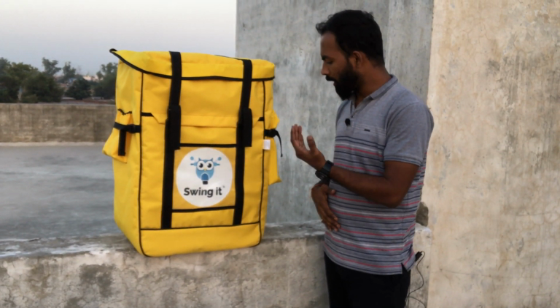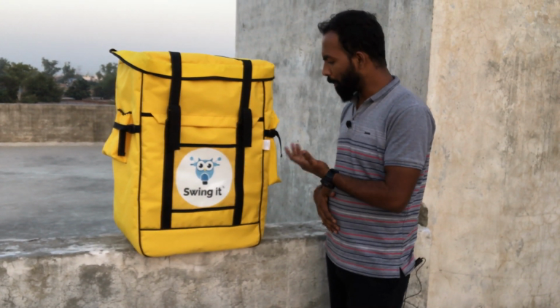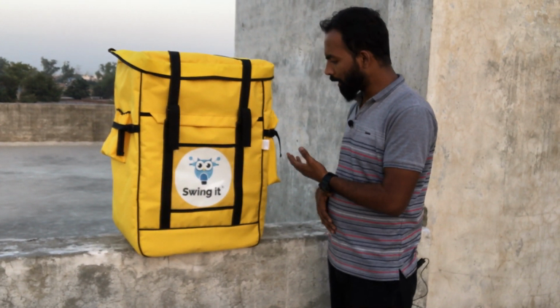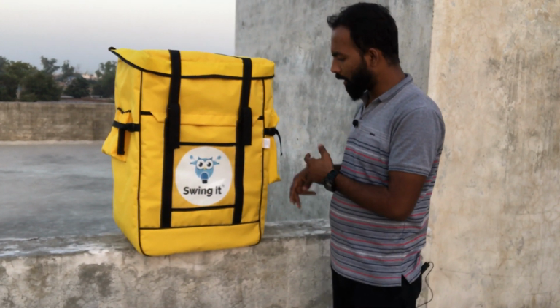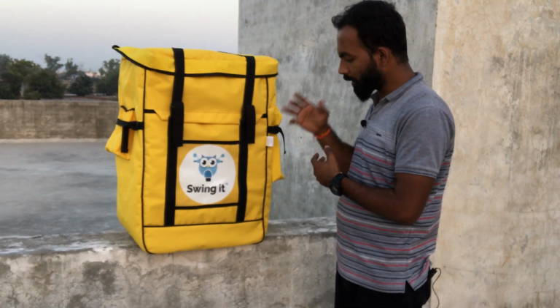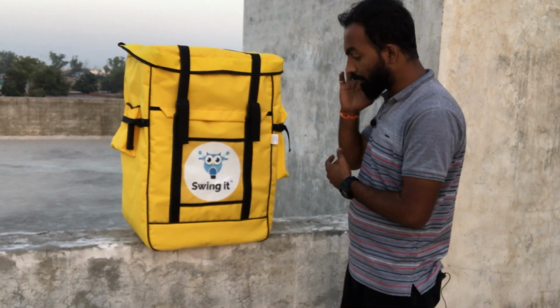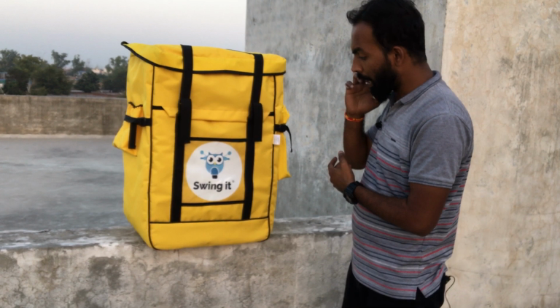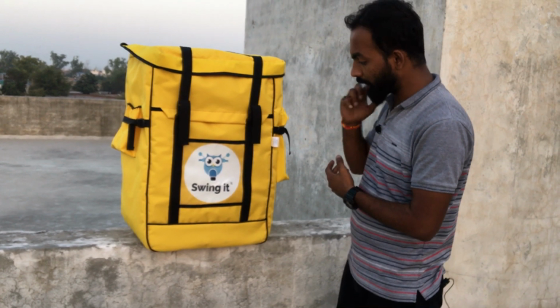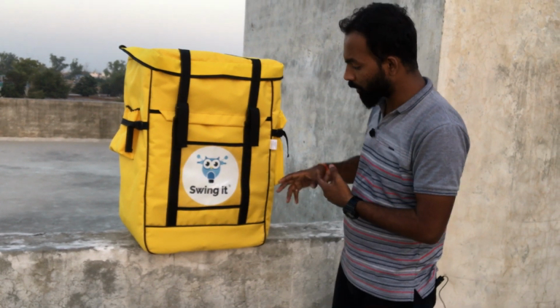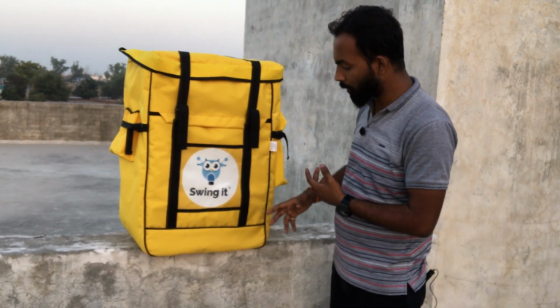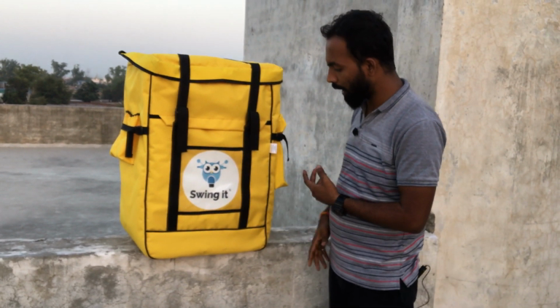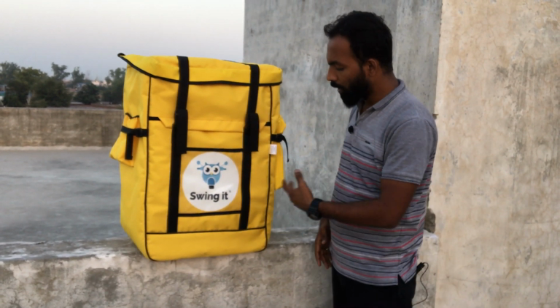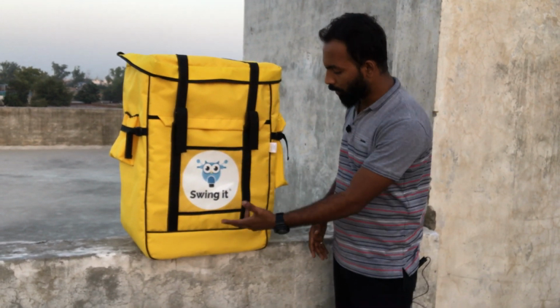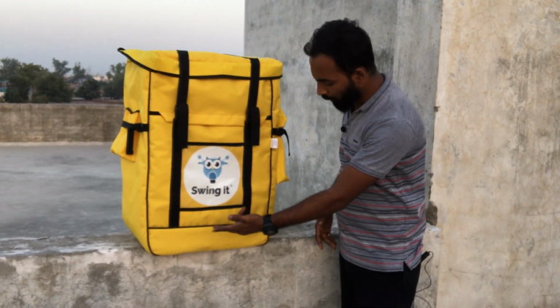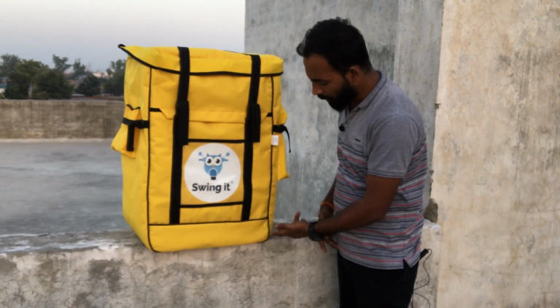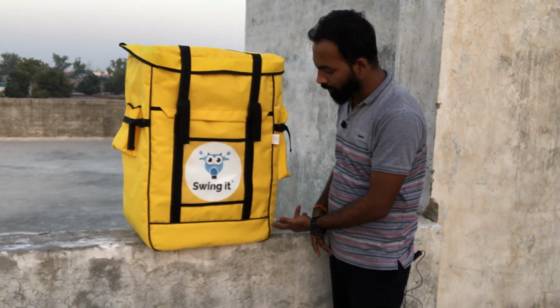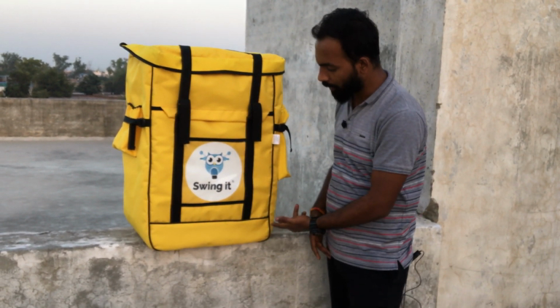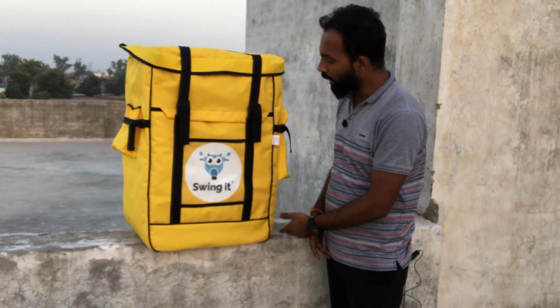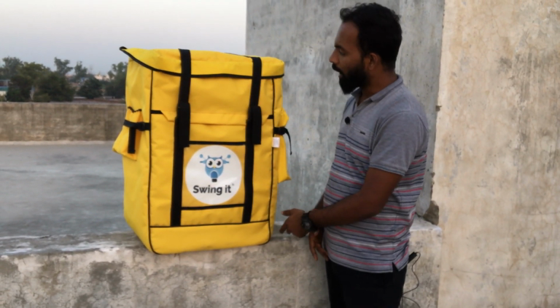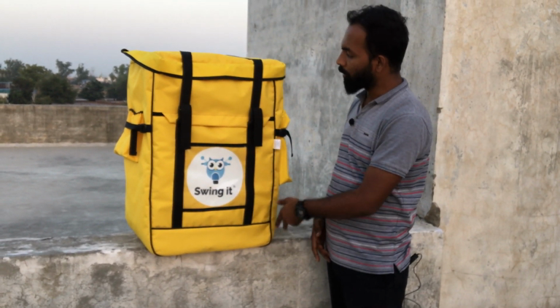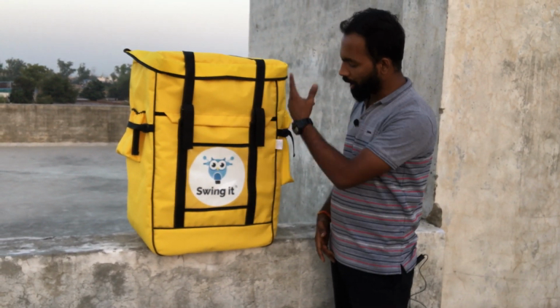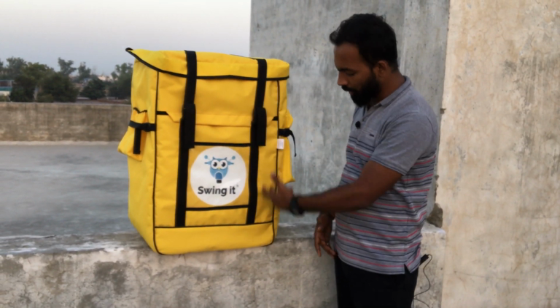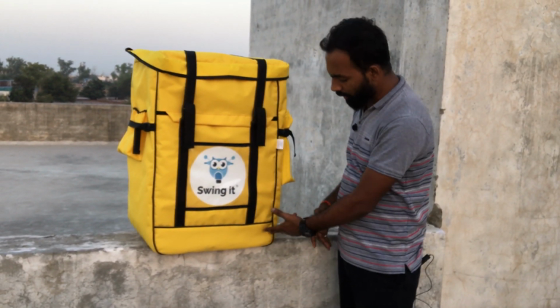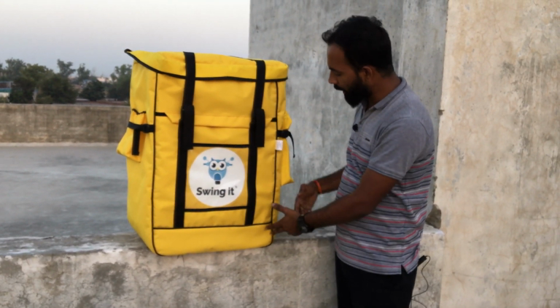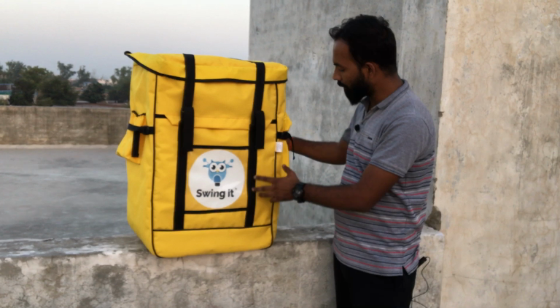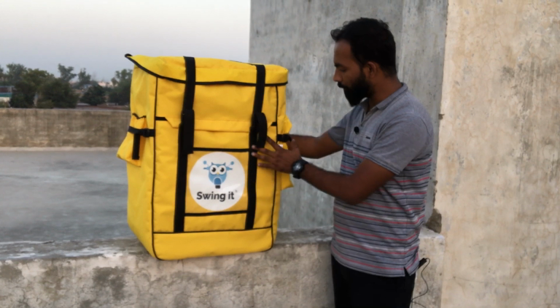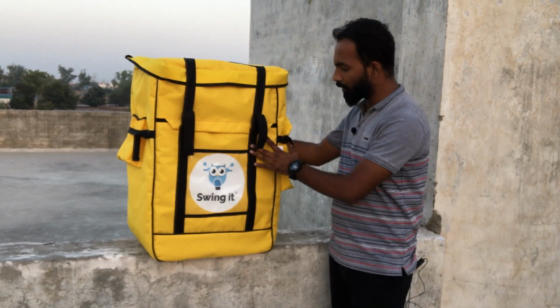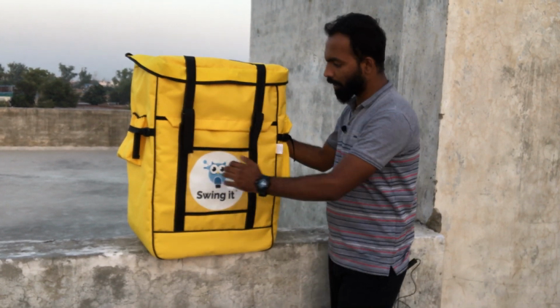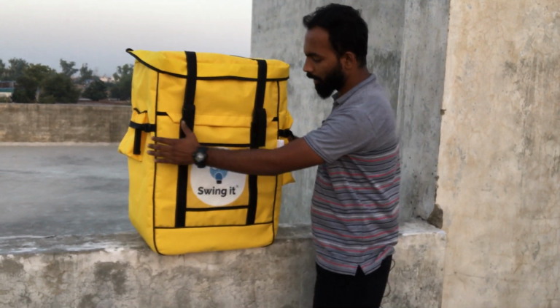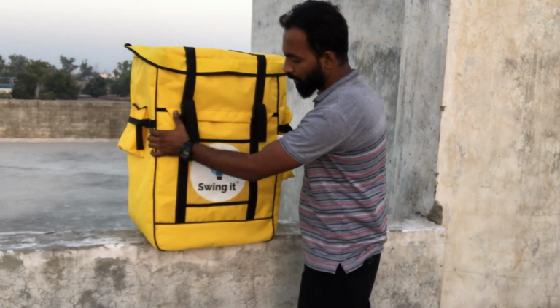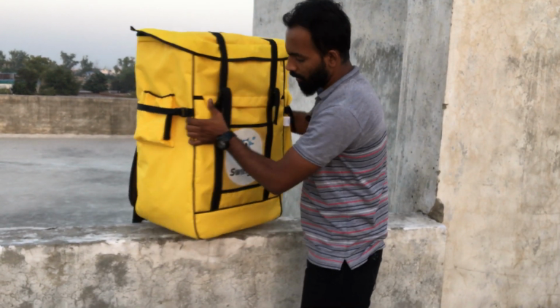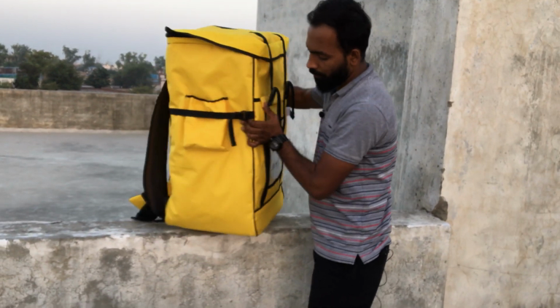This pack-per's logistic delivery bag has a dimension of 20 inches front, 28 inches height, and 15 inches width.